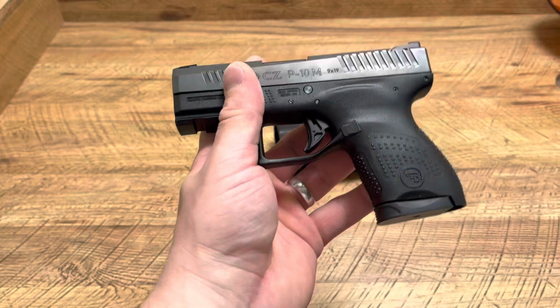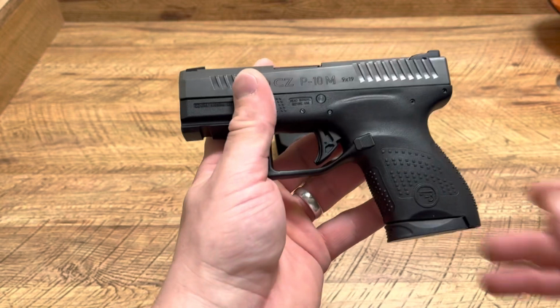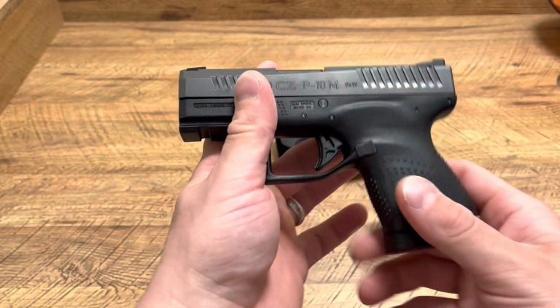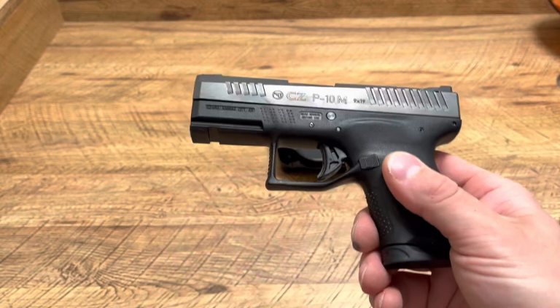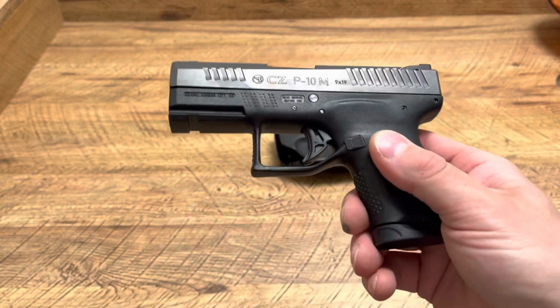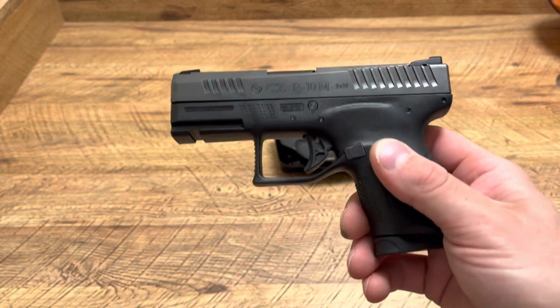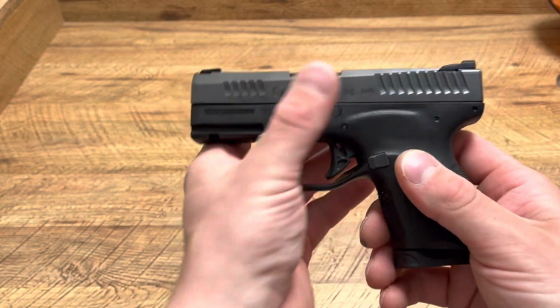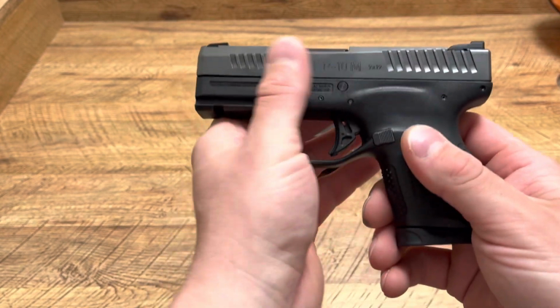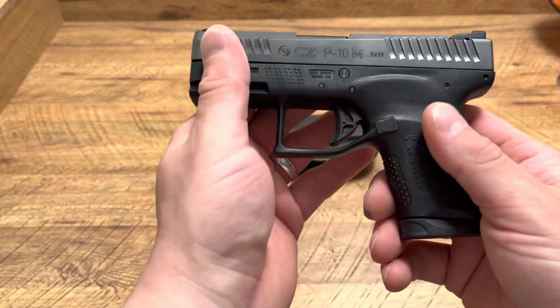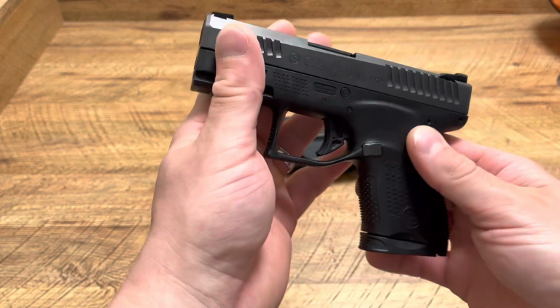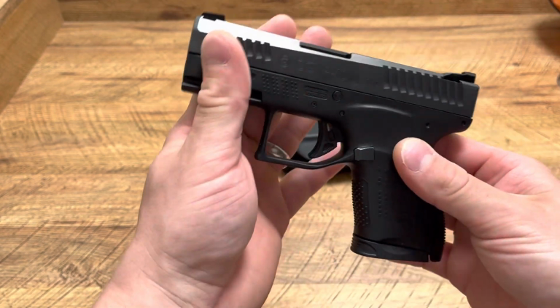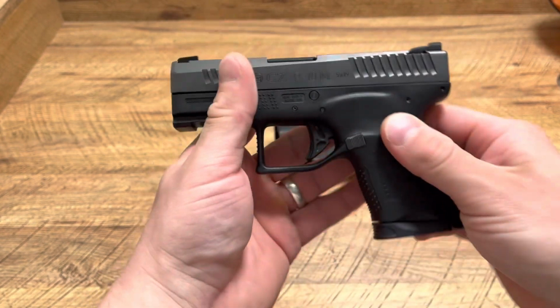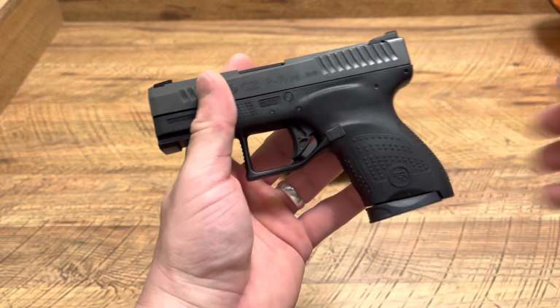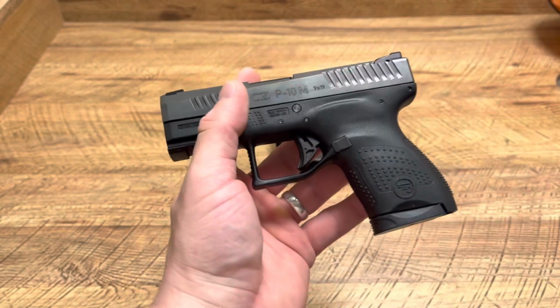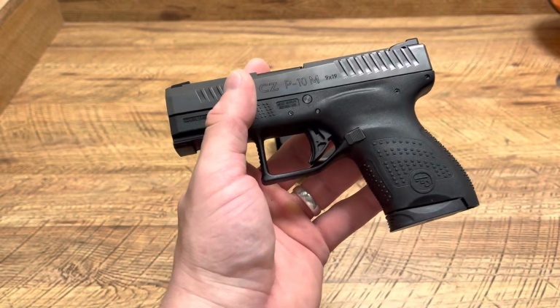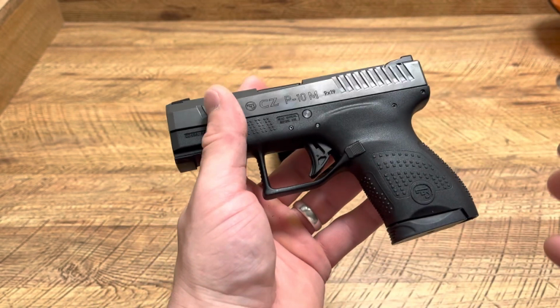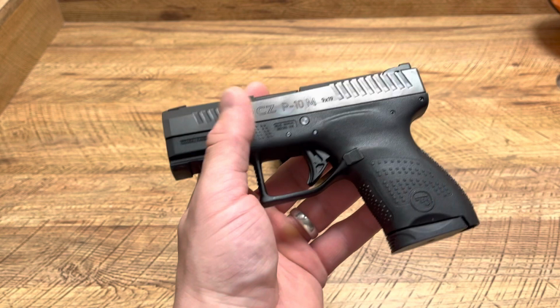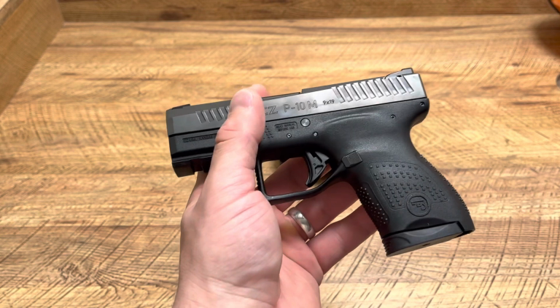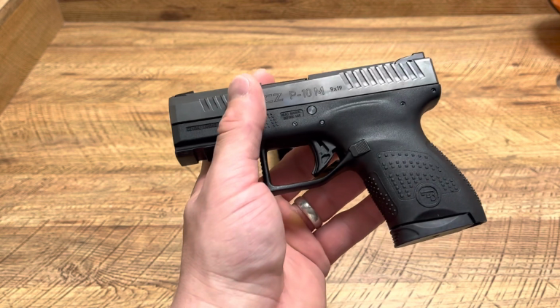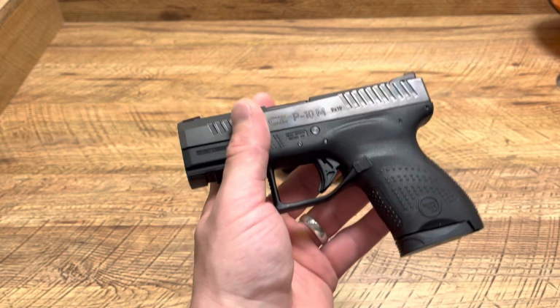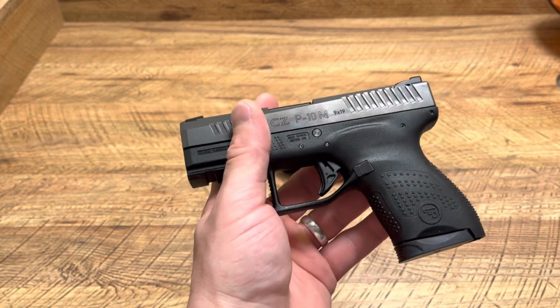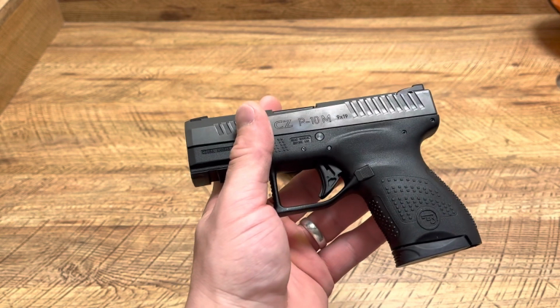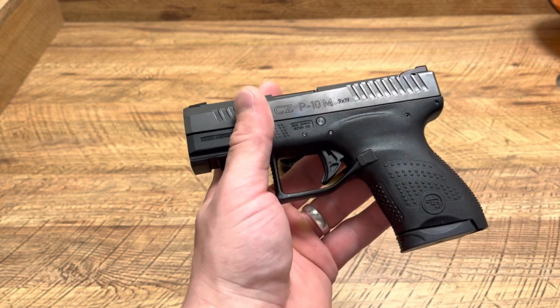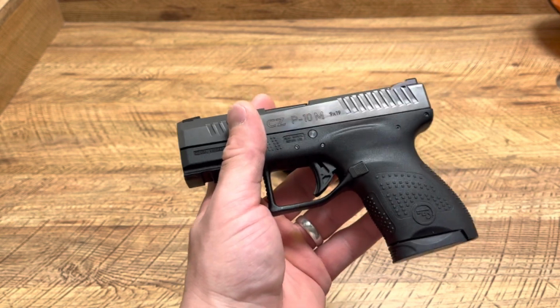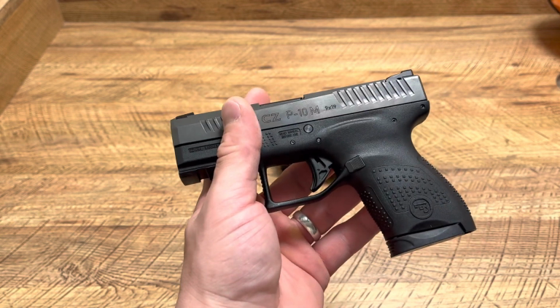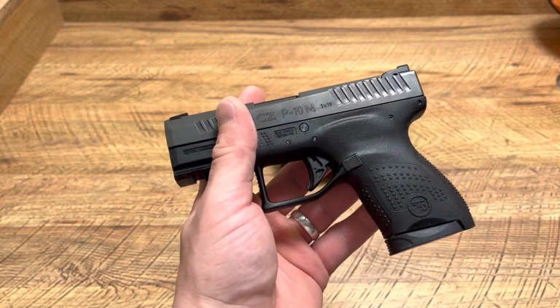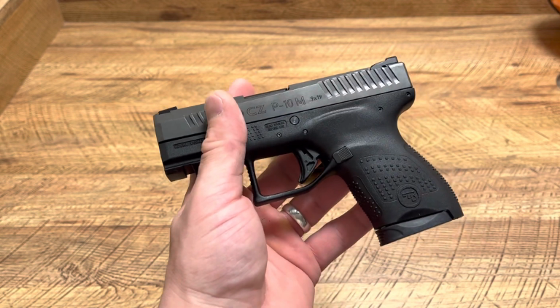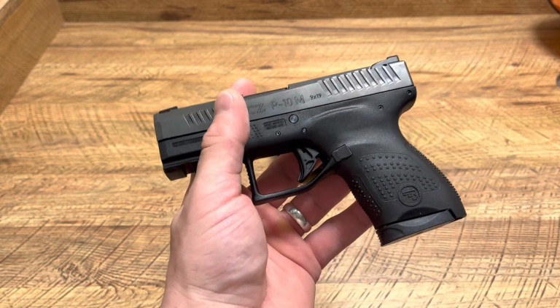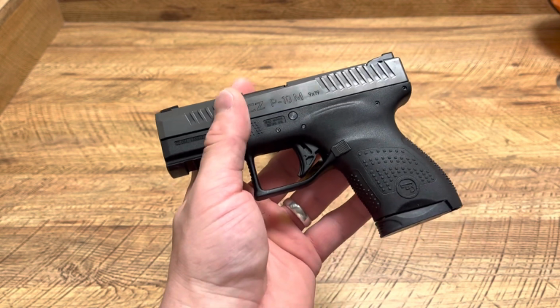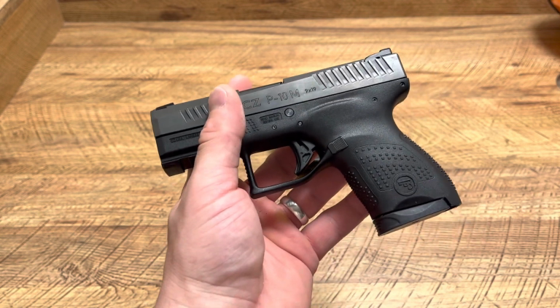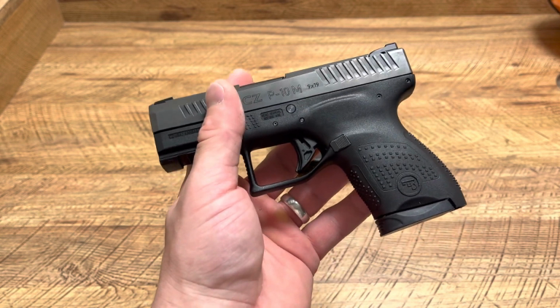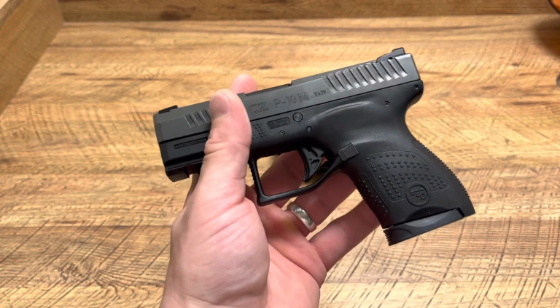What's up guys, Spin Firearms here and this is a CZ P10M. Right now I think this is the best valued firearm in the market. It's like $280 to $300 right now. You can find them basically everywhere.